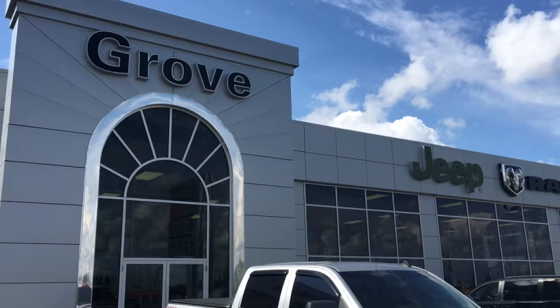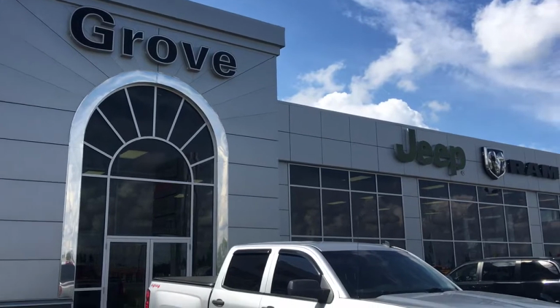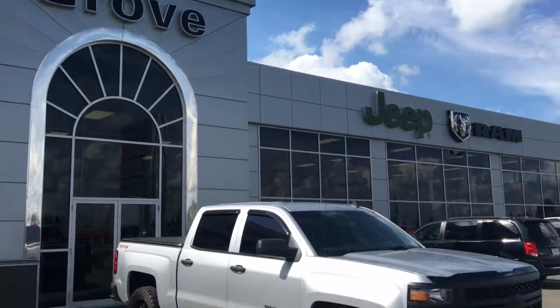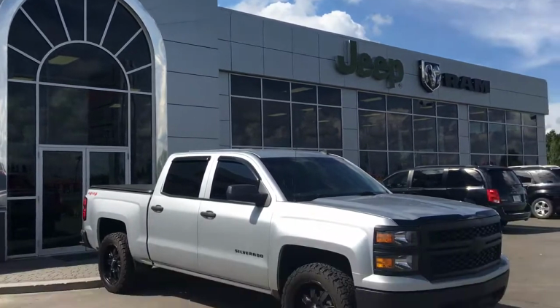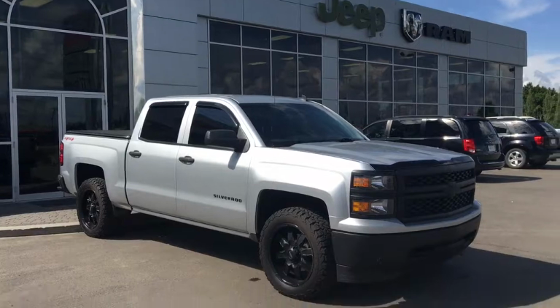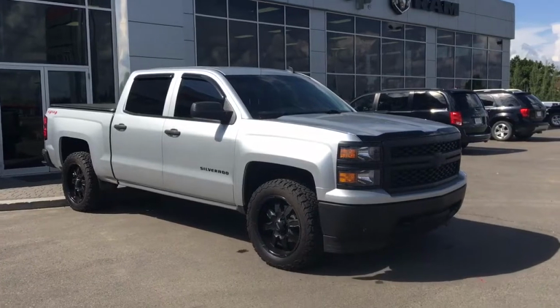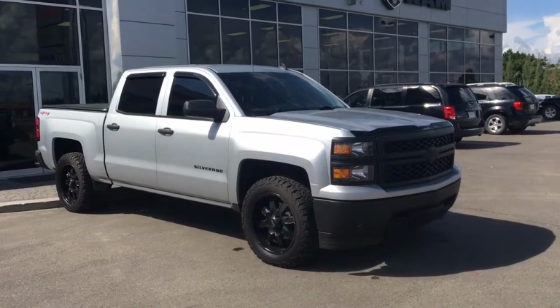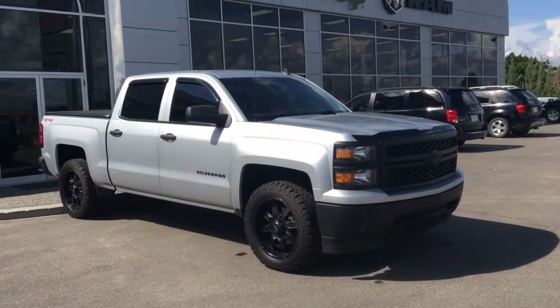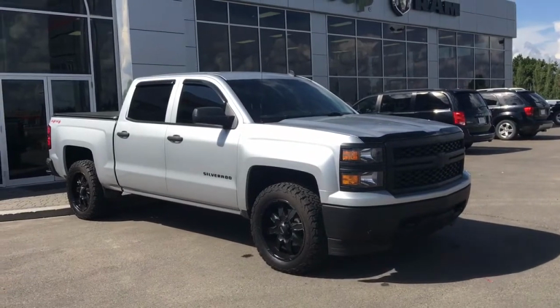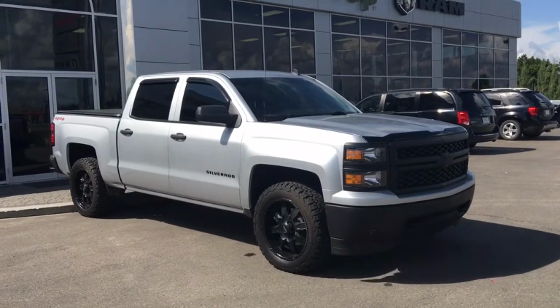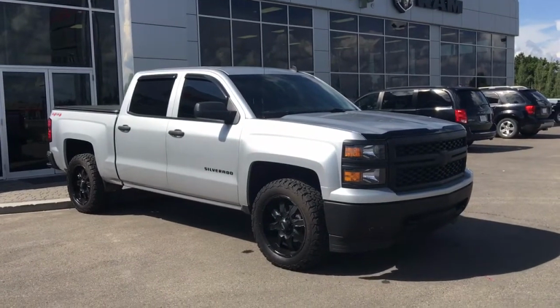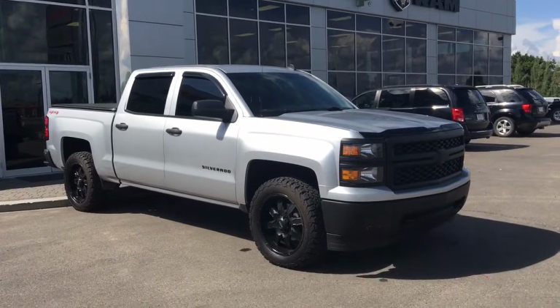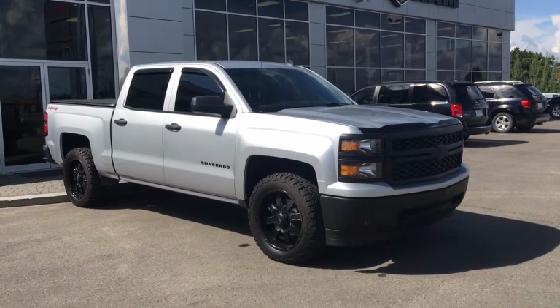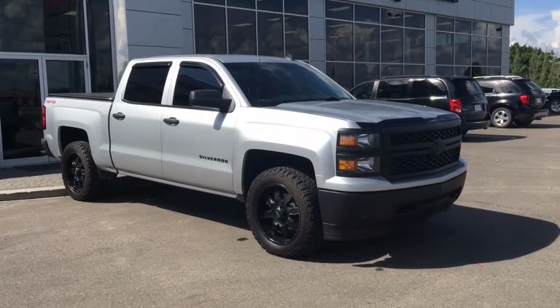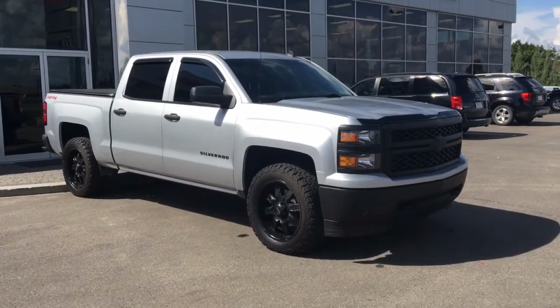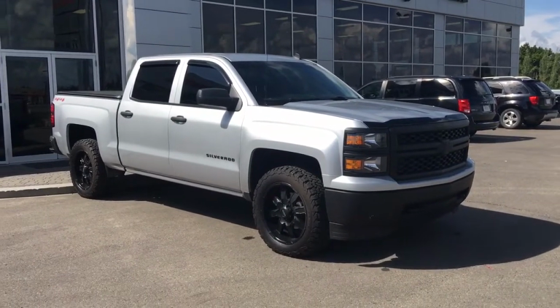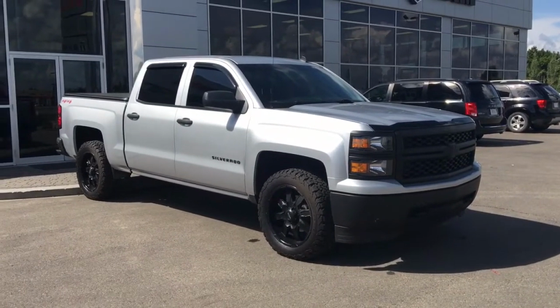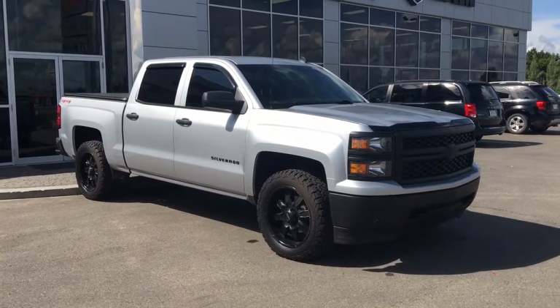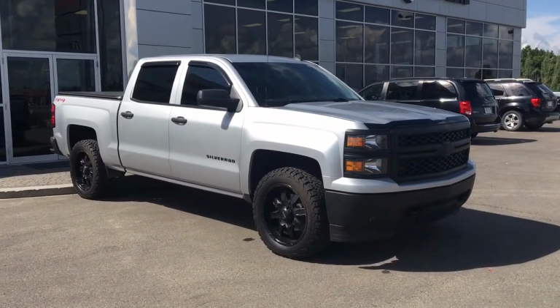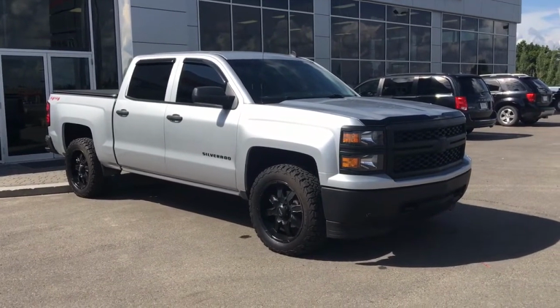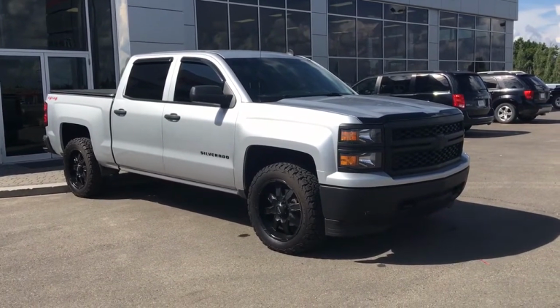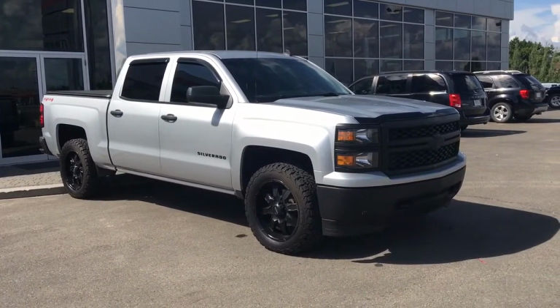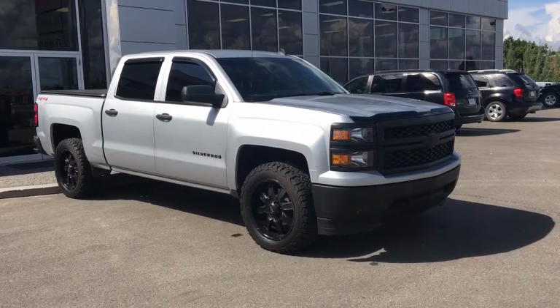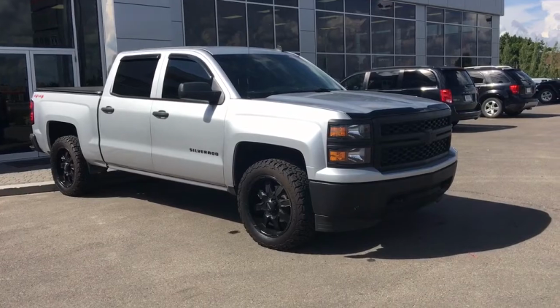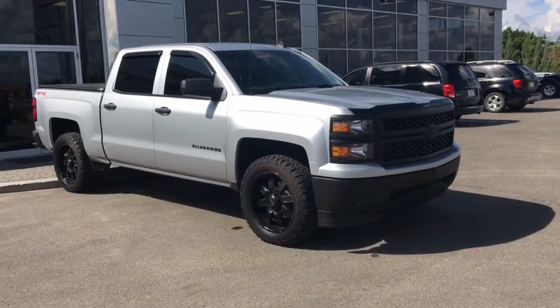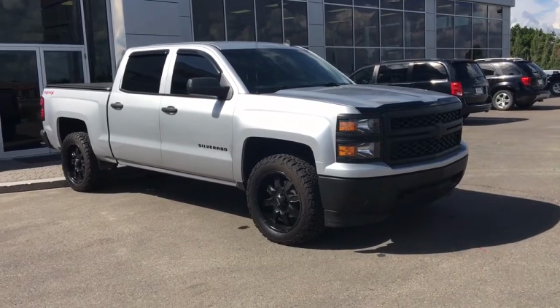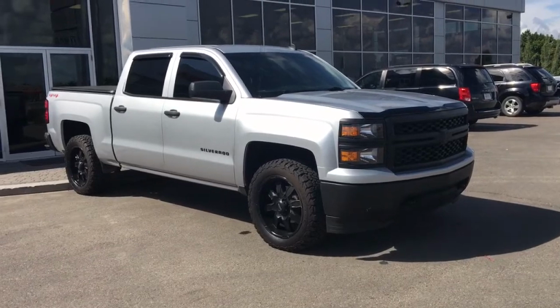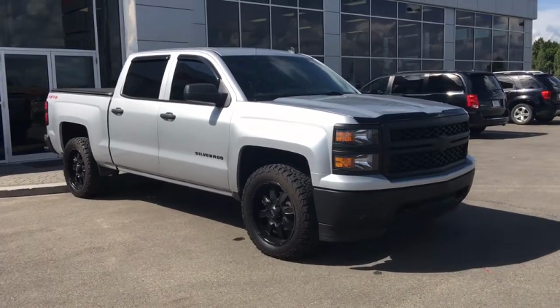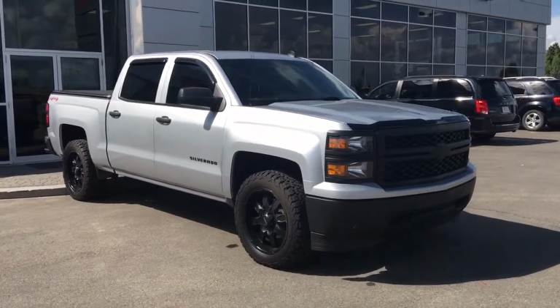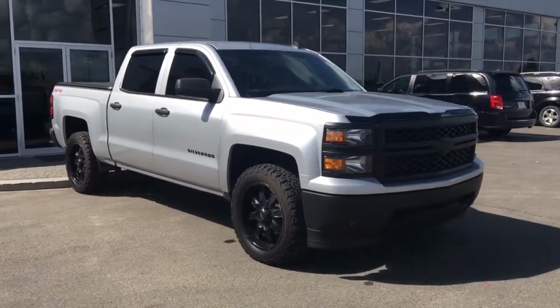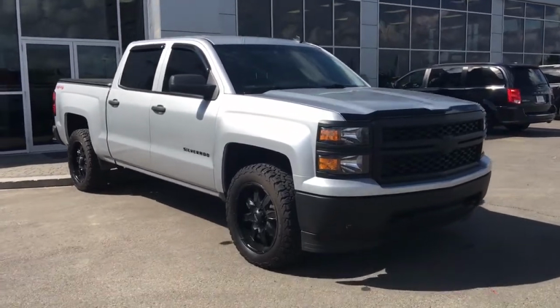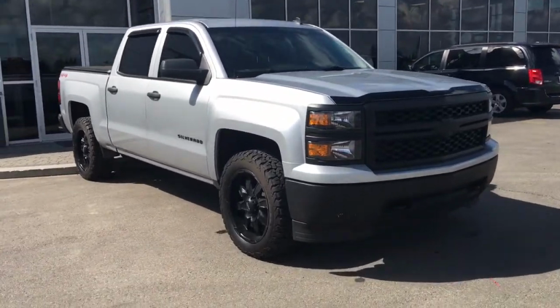Hello and welcome to Spruce Grove Dodge. My name's Shawnee and today we're going to be taking a walk around this 2014 Chevy Silverado 1500 in Quicksilver.